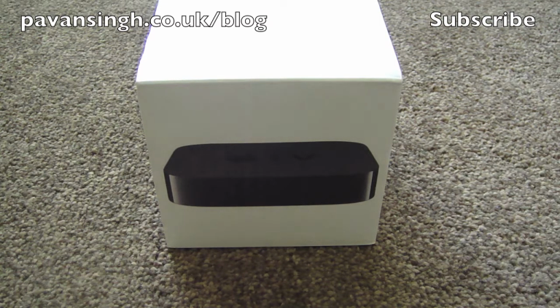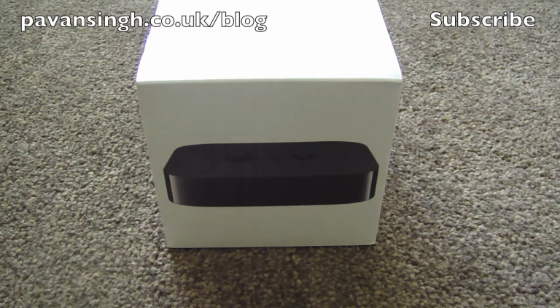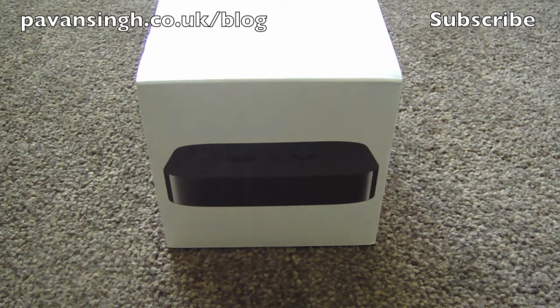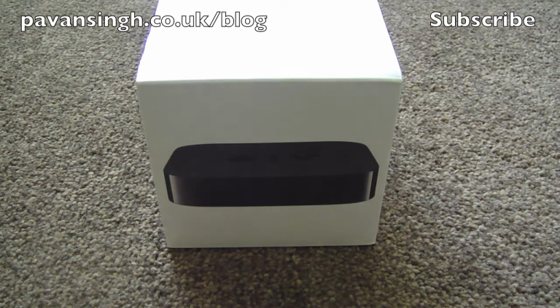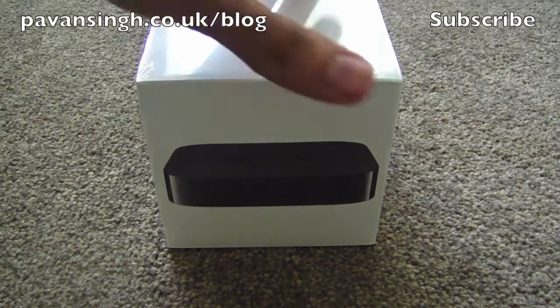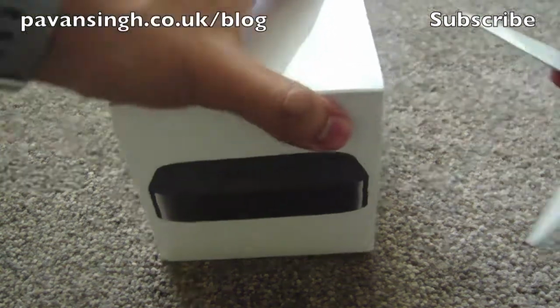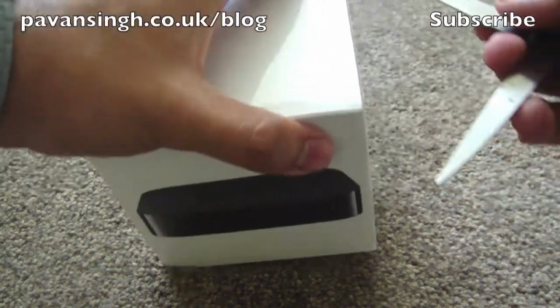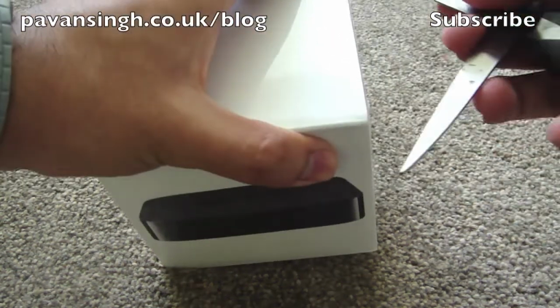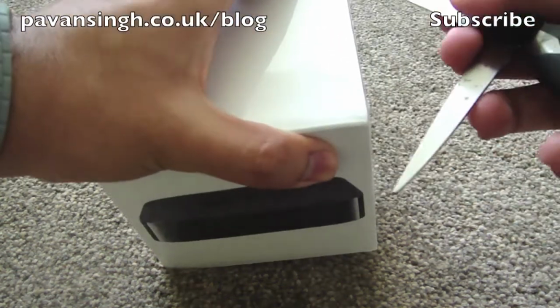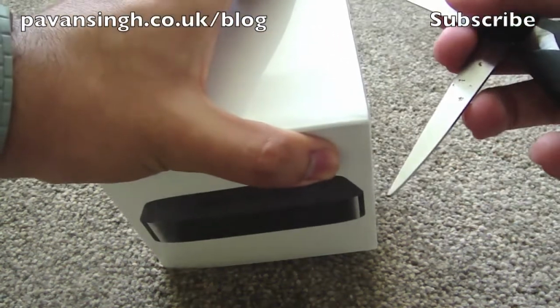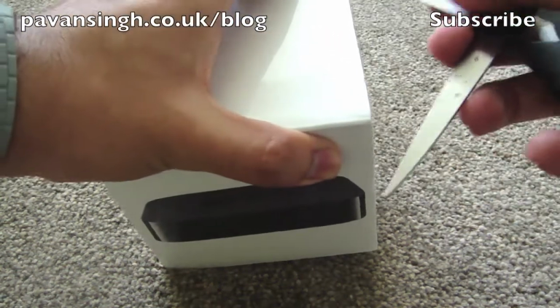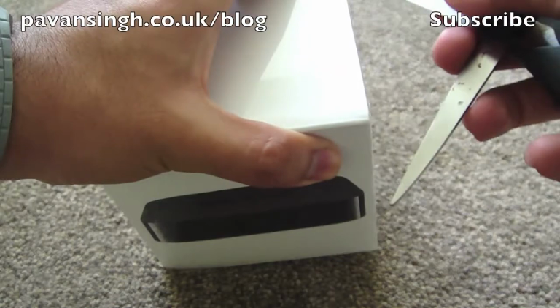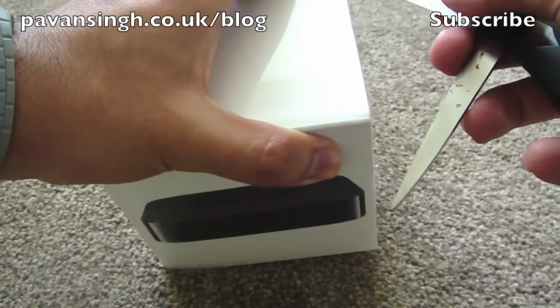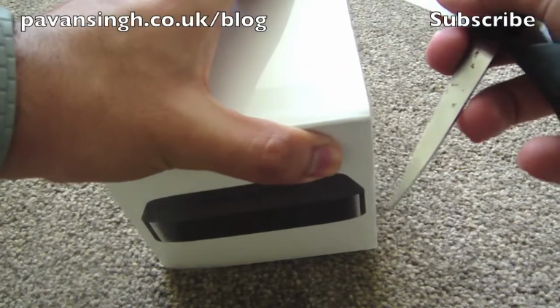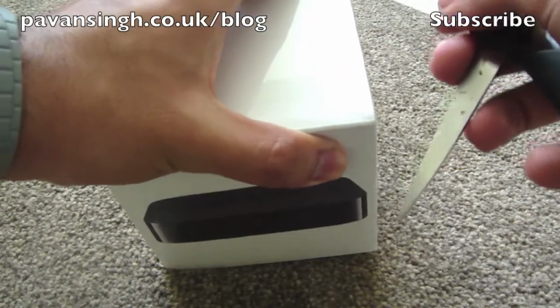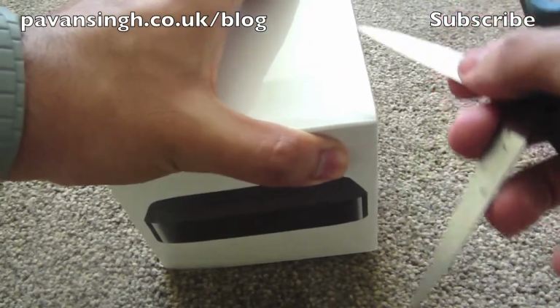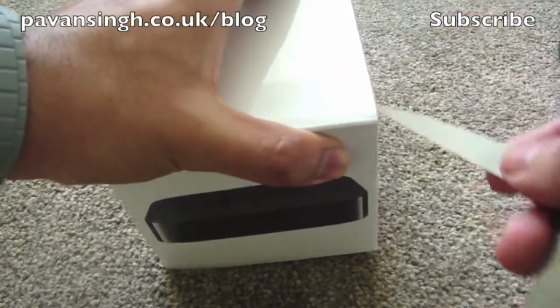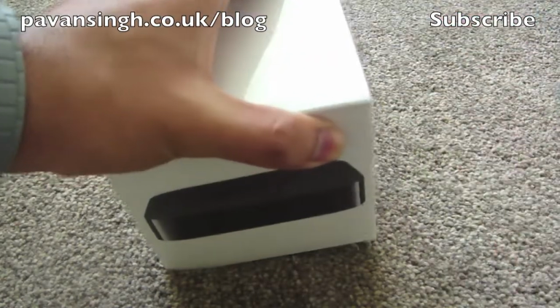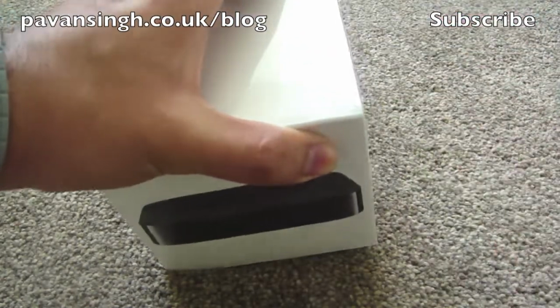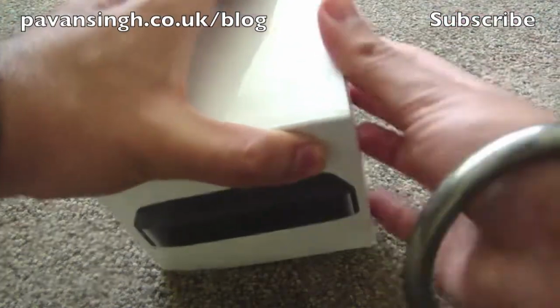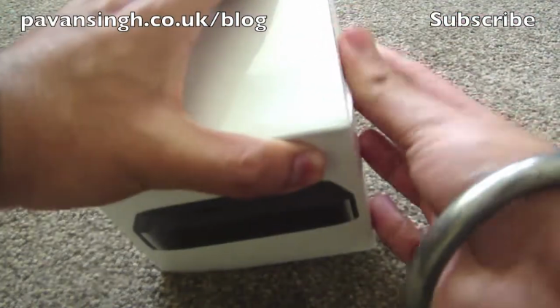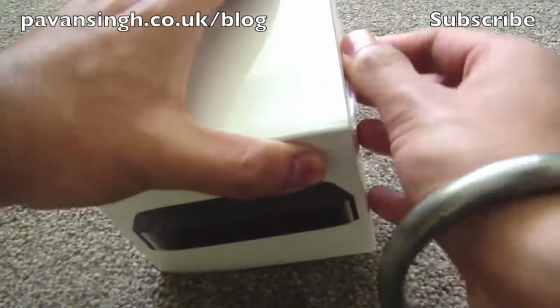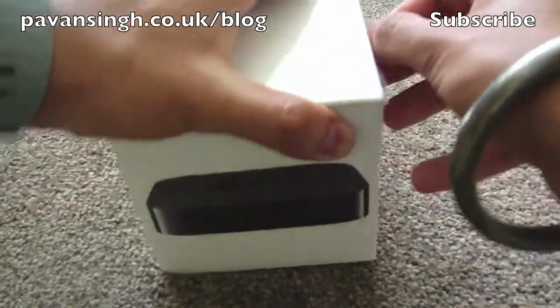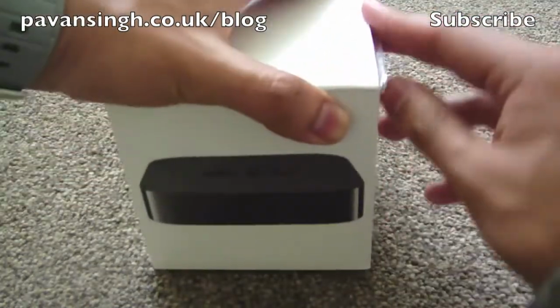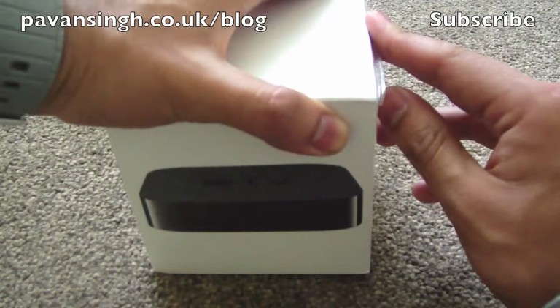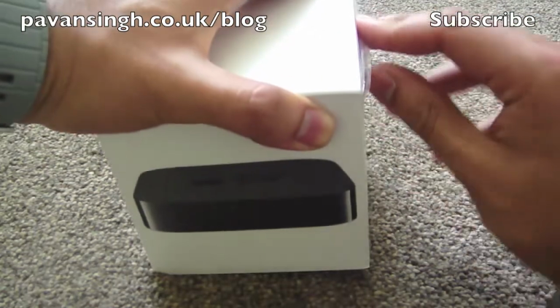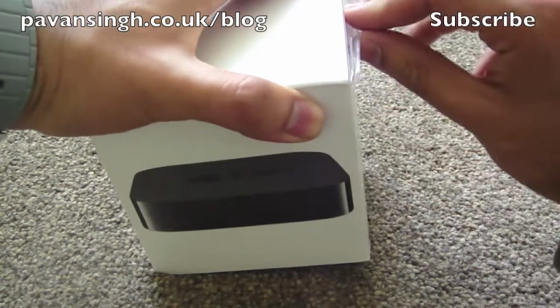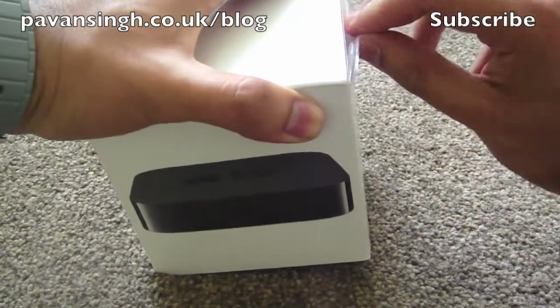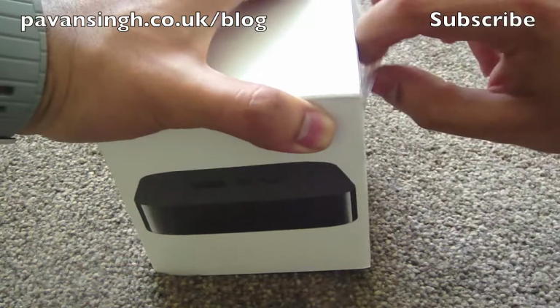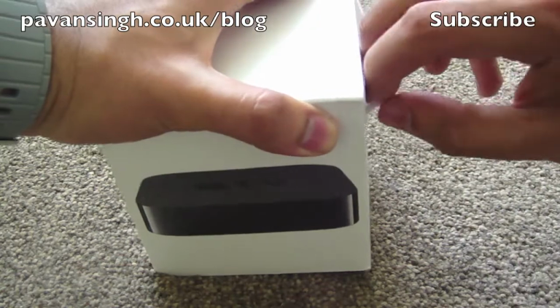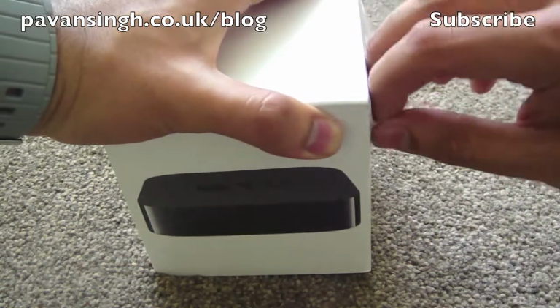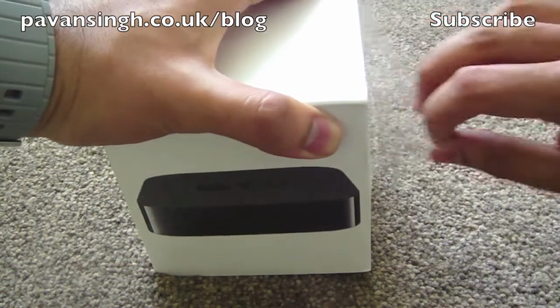So this is an Australian version, so the plug will be different to what I normally use, so I'll have to buy some sort of adapter. But there is a big price difference.